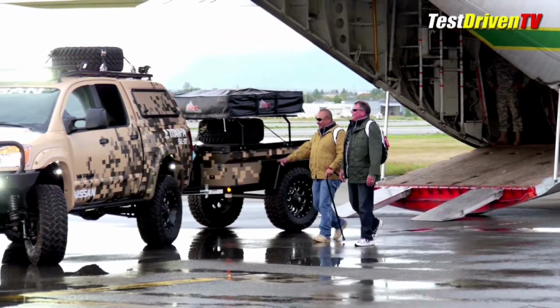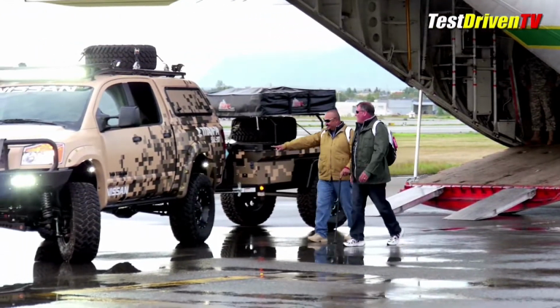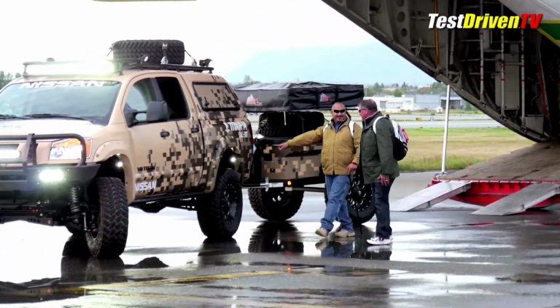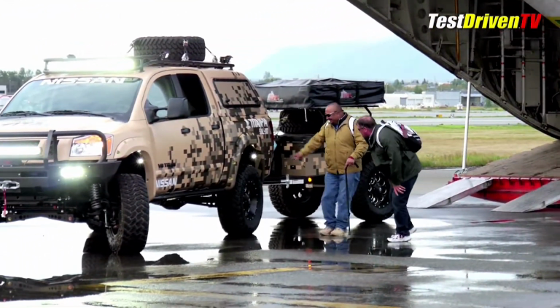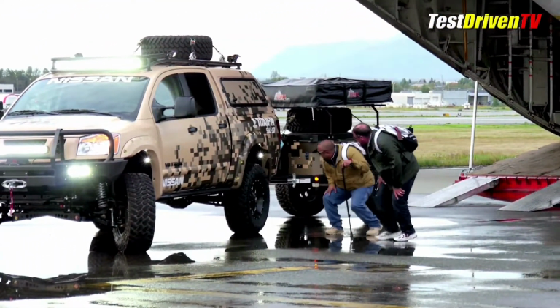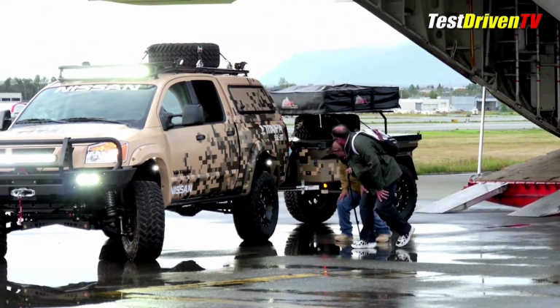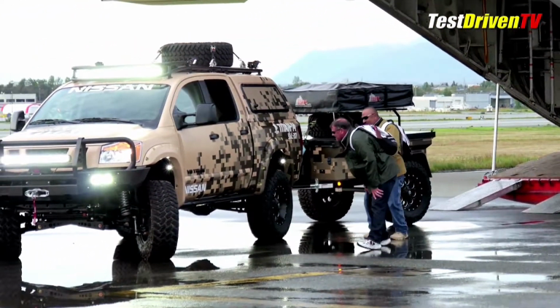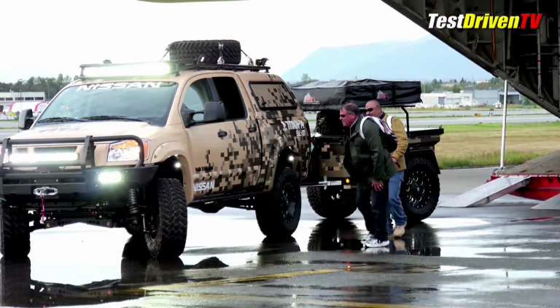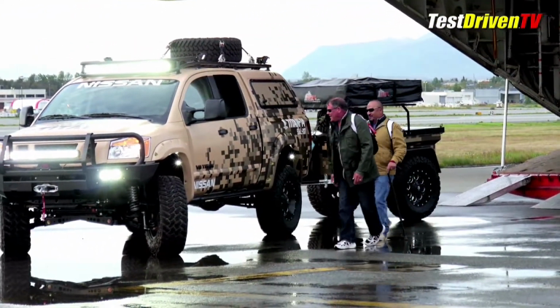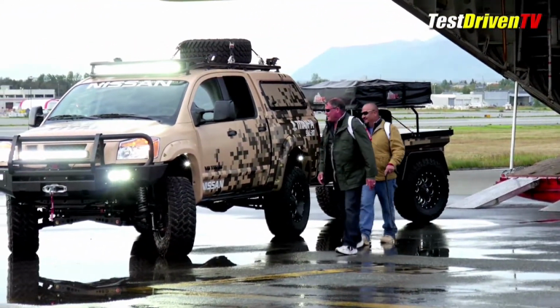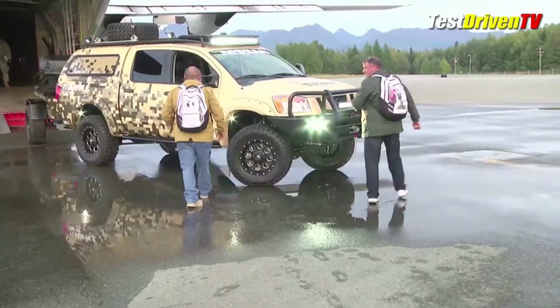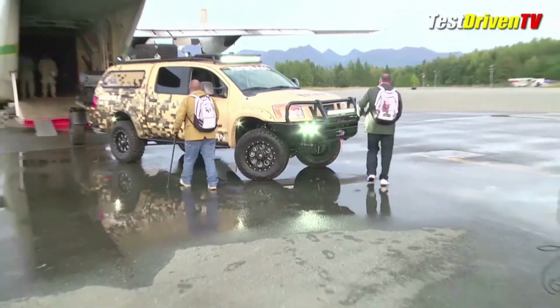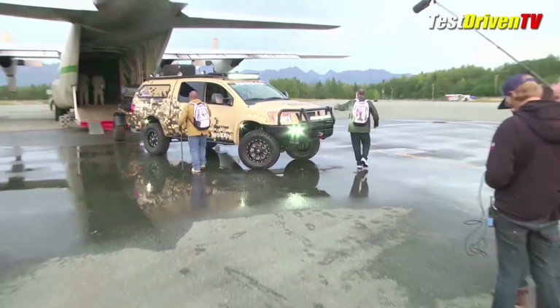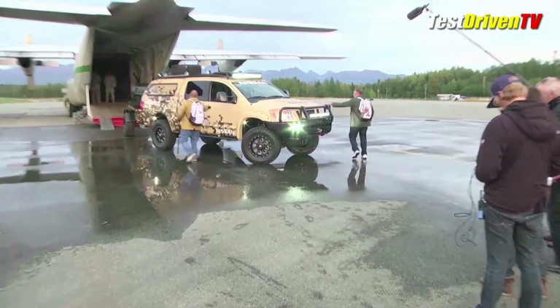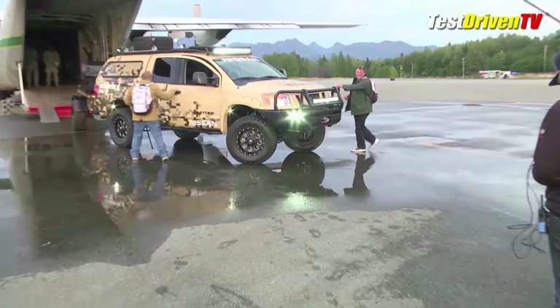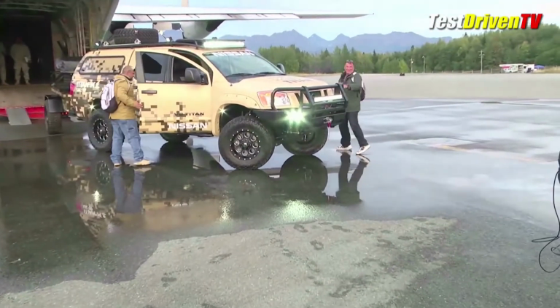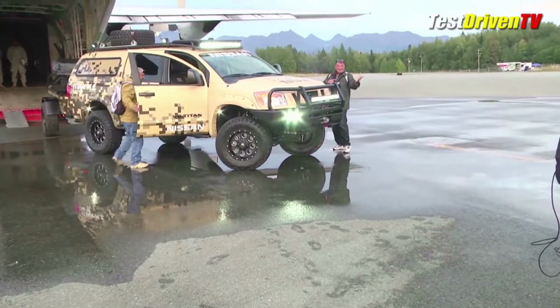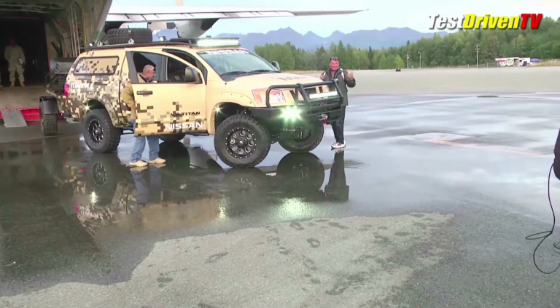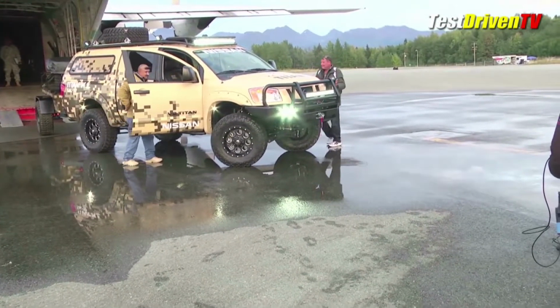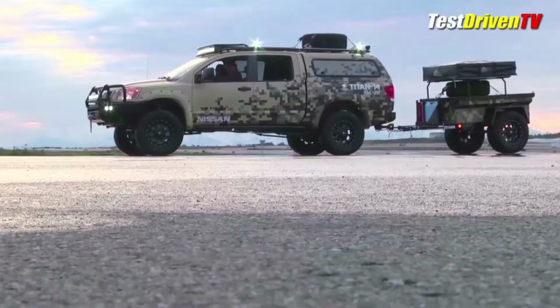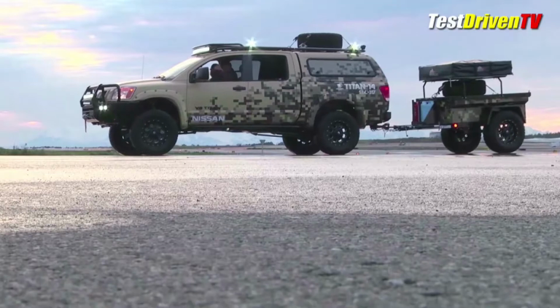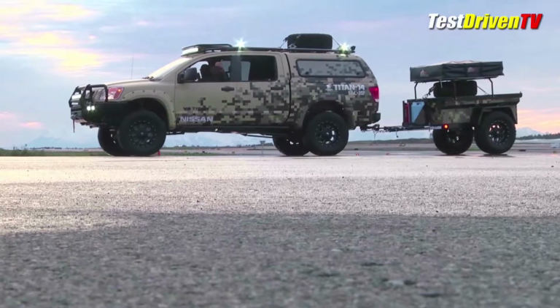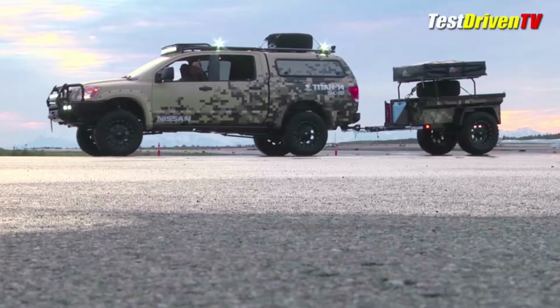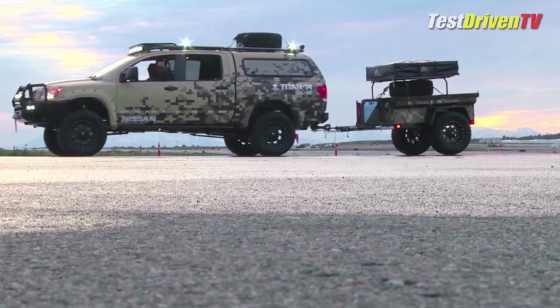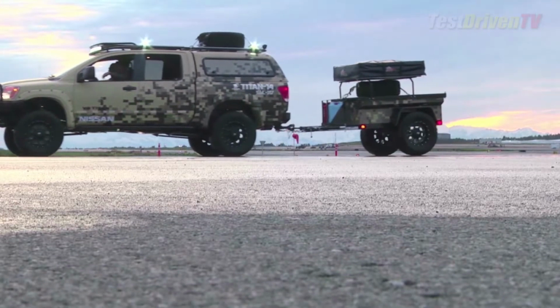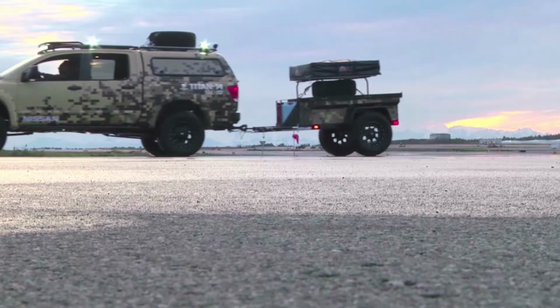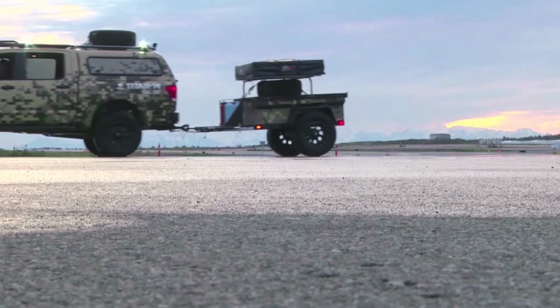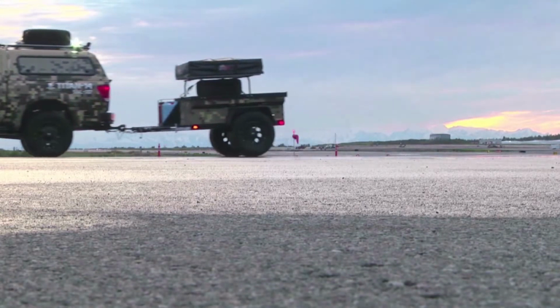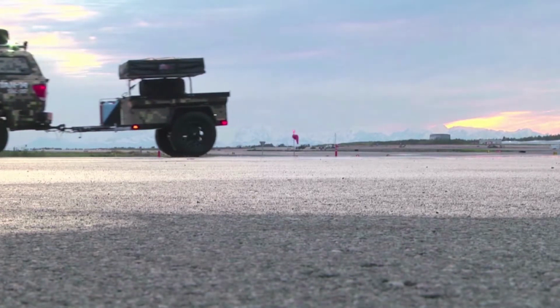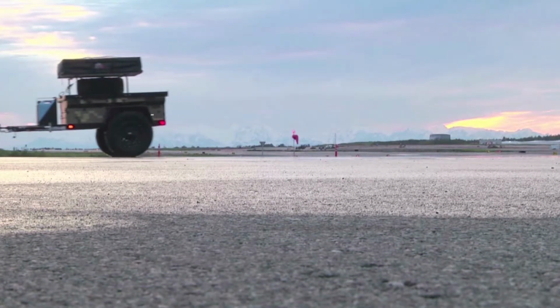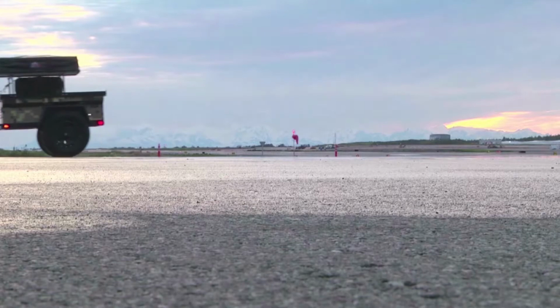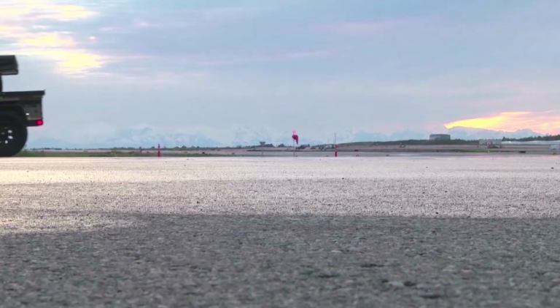With the truck fully decked out with mods, equipment, and gear, Iraqi war veterans David Guzman and Kevin McMahon this week embarked on a once-in-a-lifetime adventure. The two are taking the Project Titan across Alaska on a trek being documented online in a YouTube series launching this fall.